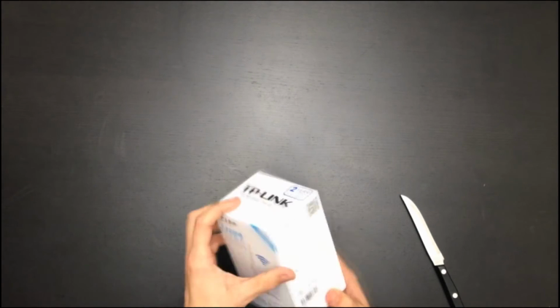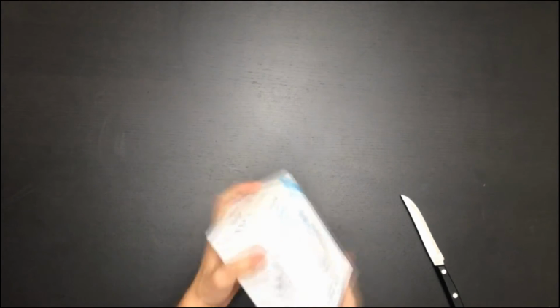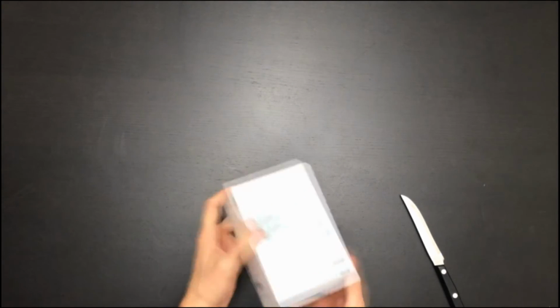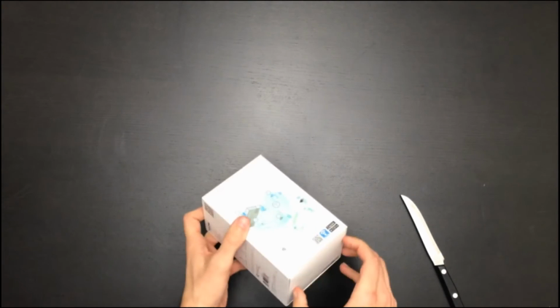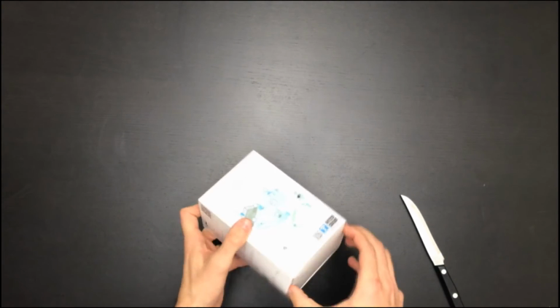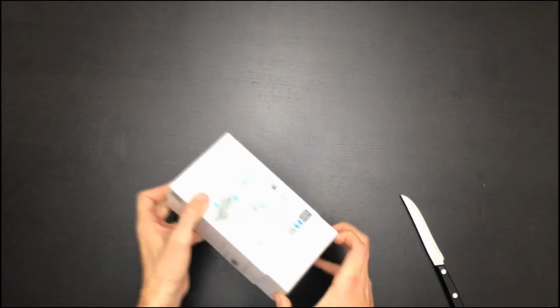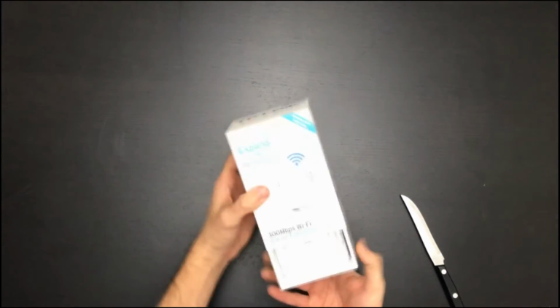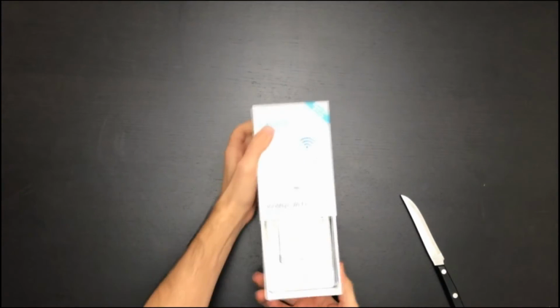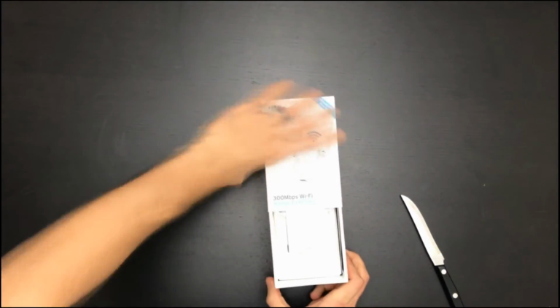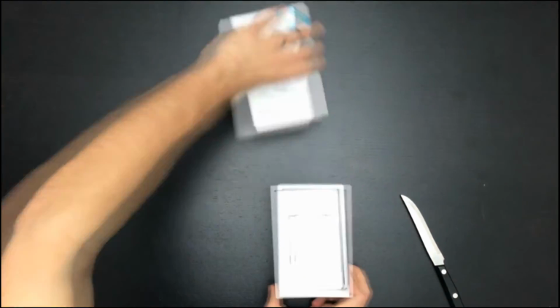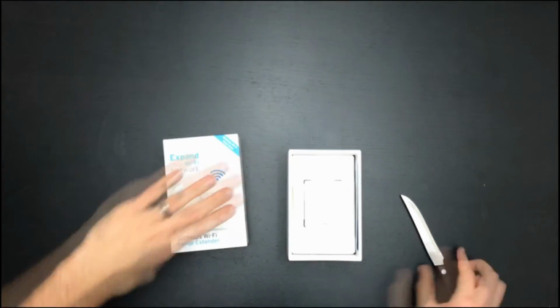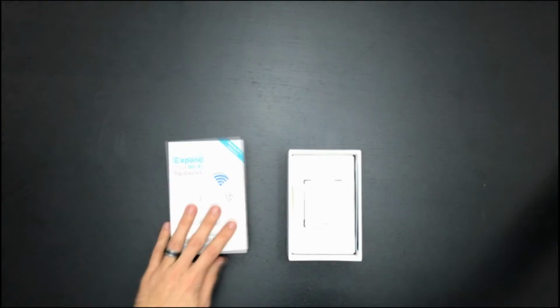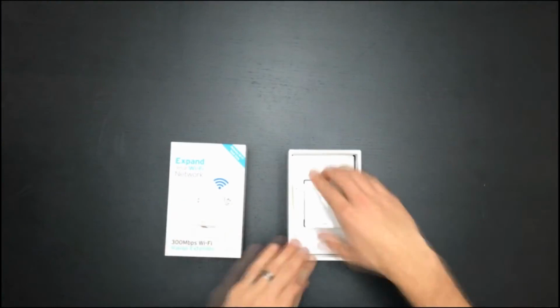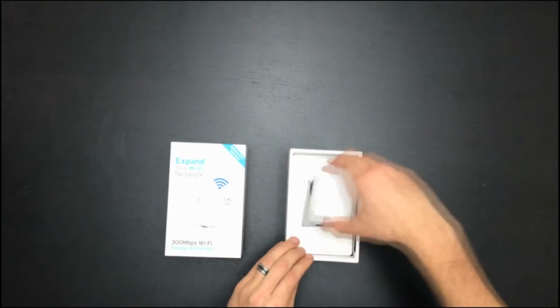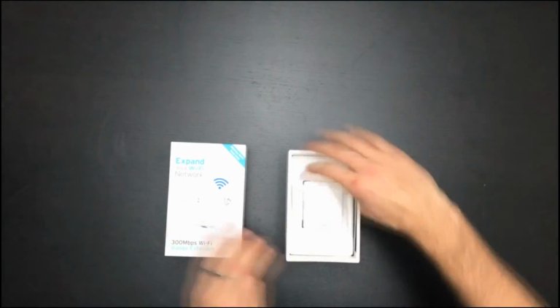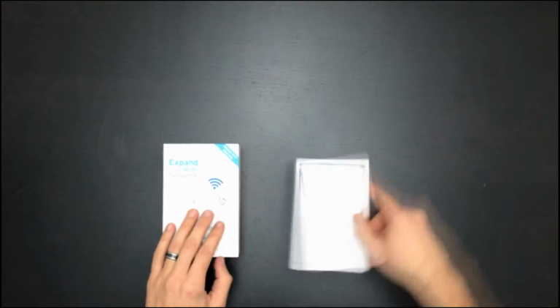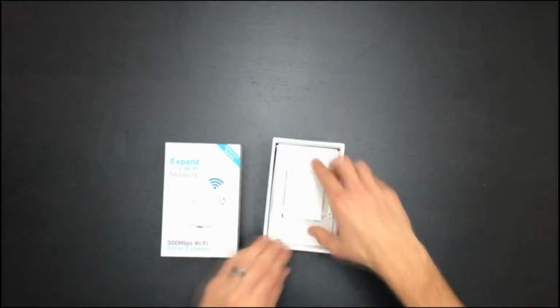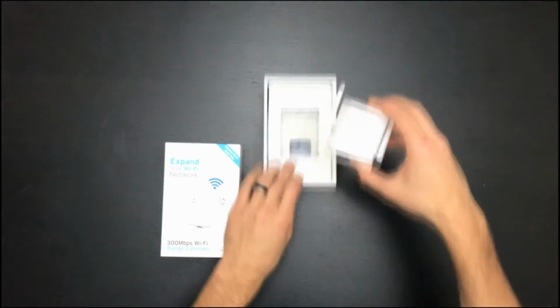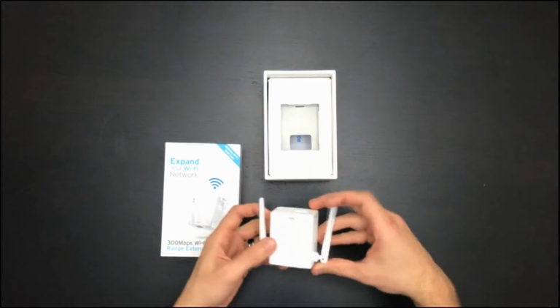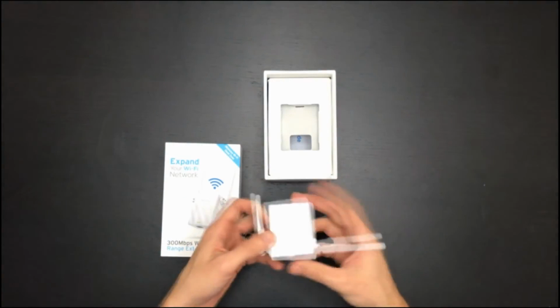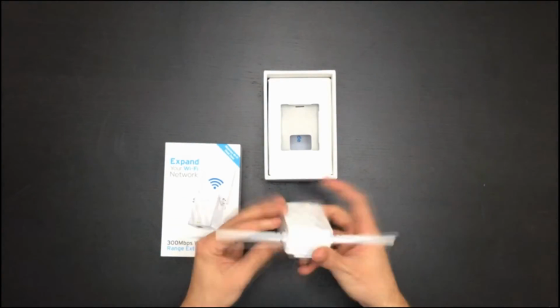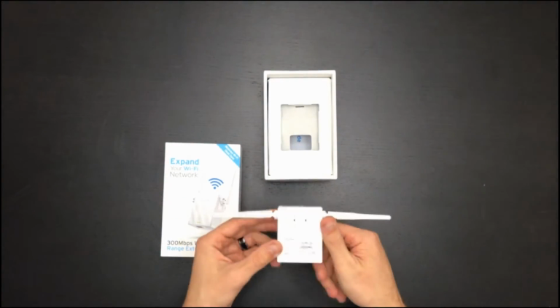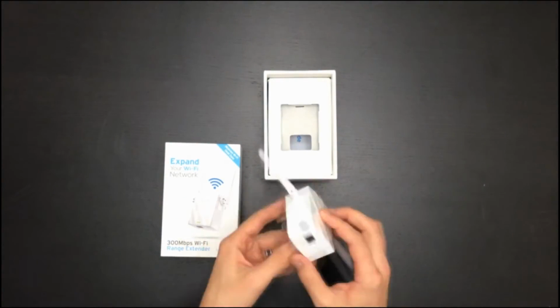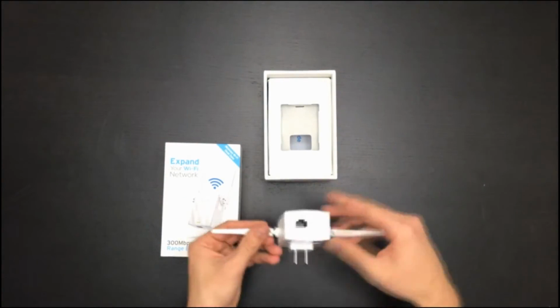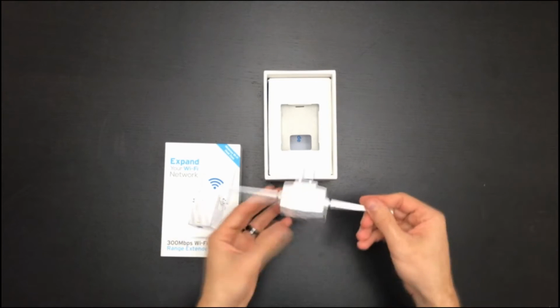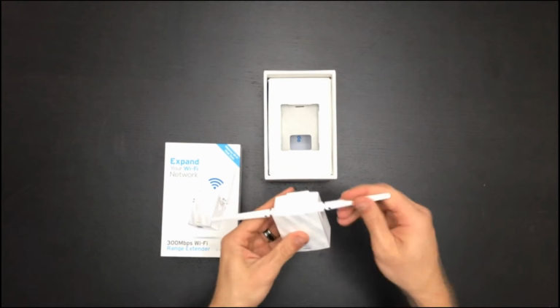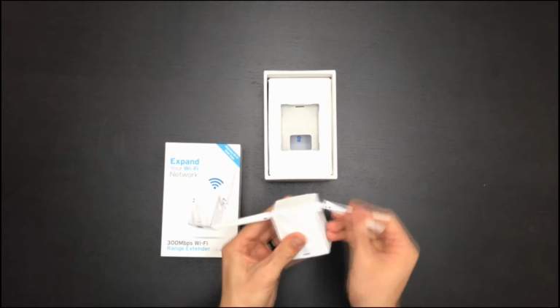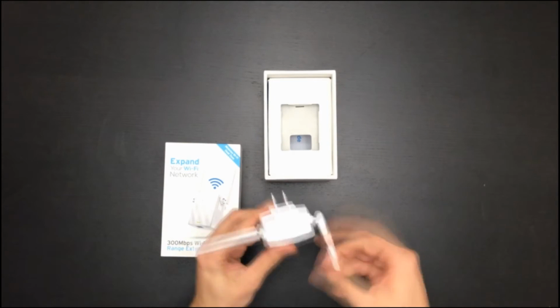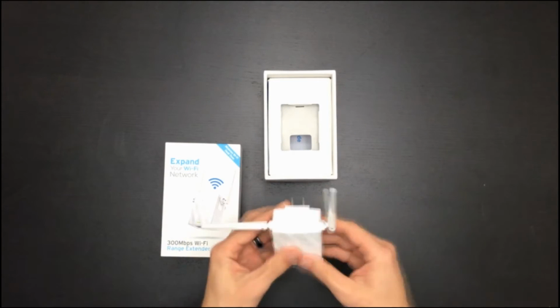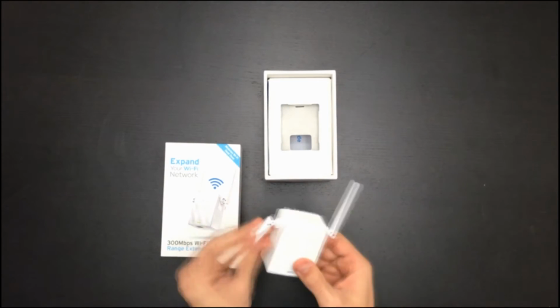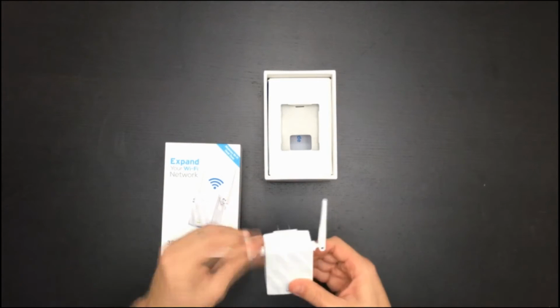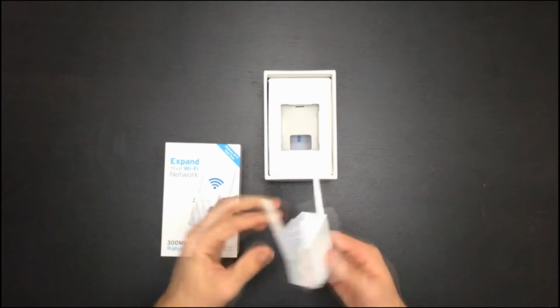Let's open up and see what we have. Here is the range extender itself — looks like it's got antennas you can twist around, pick them up, and make sure you run them in the right direction.